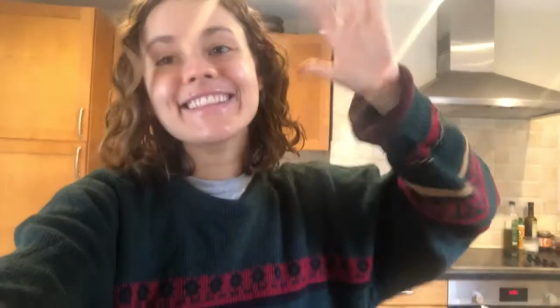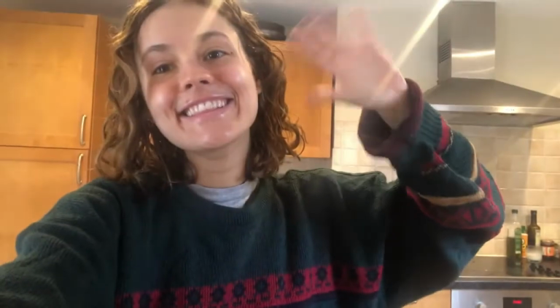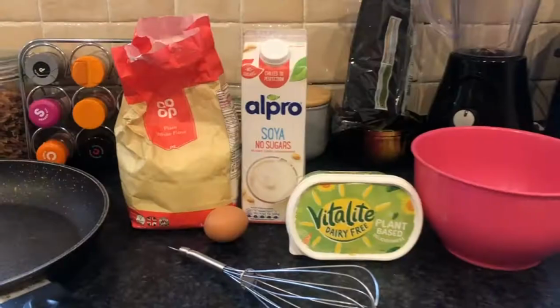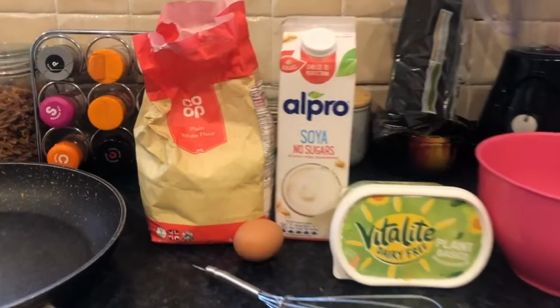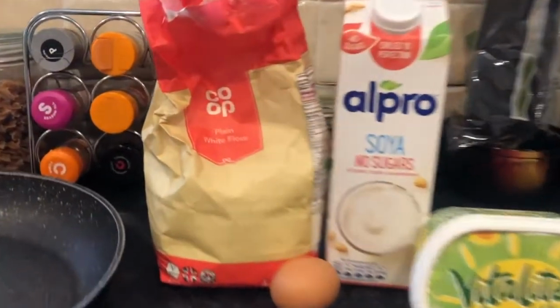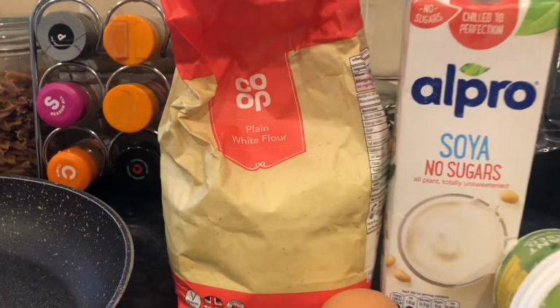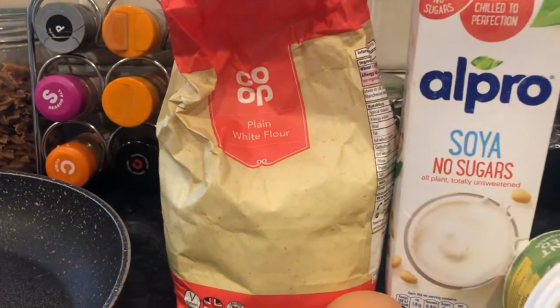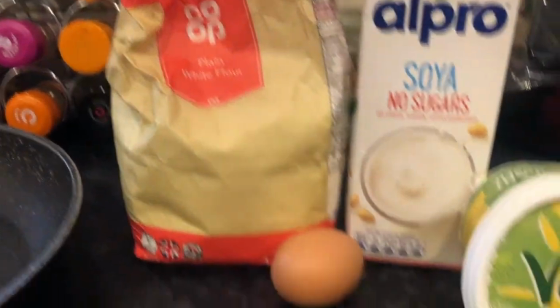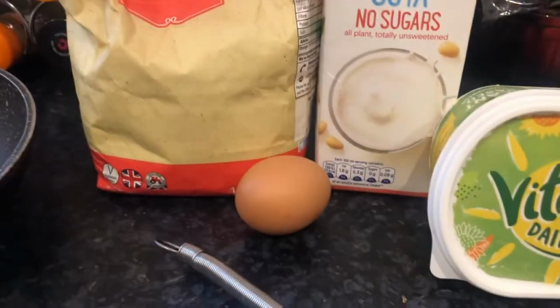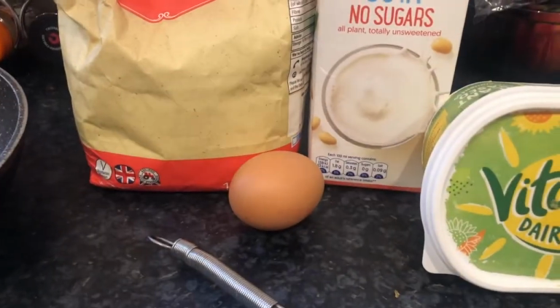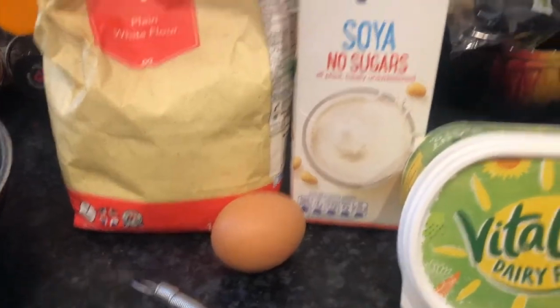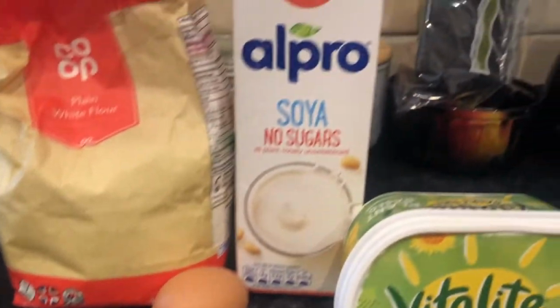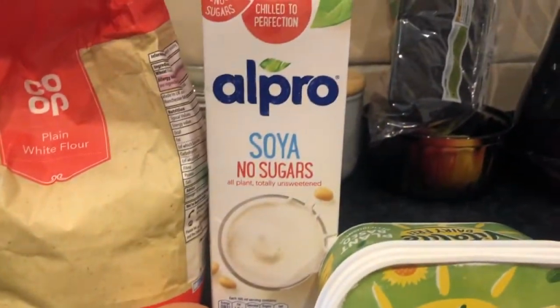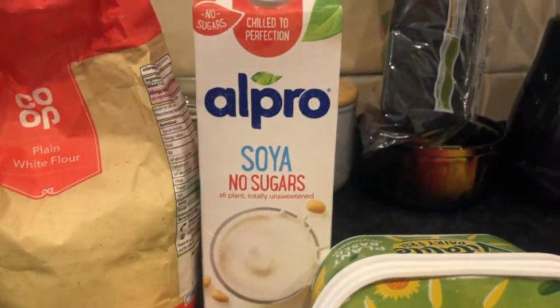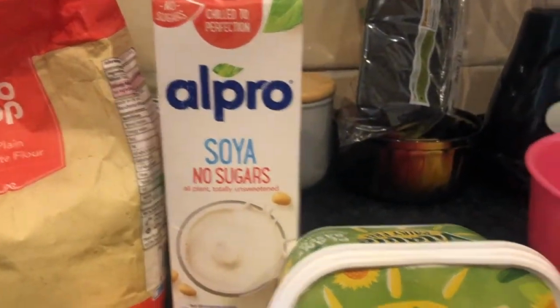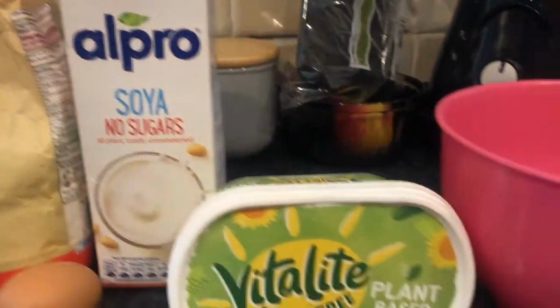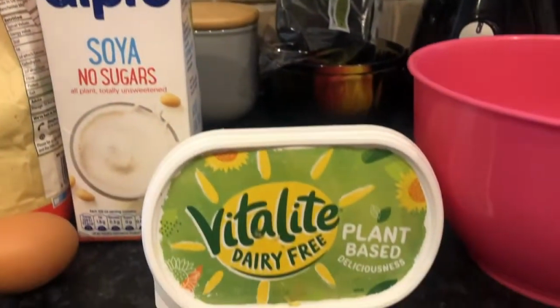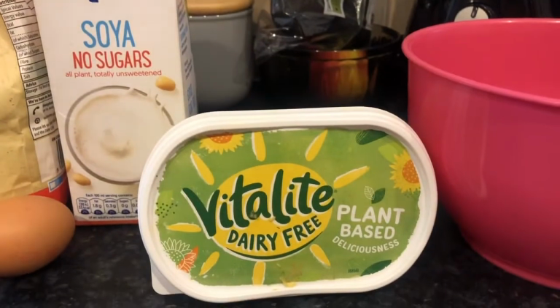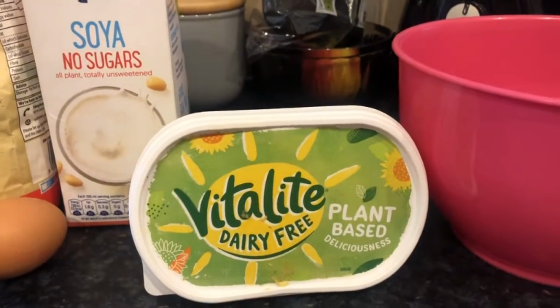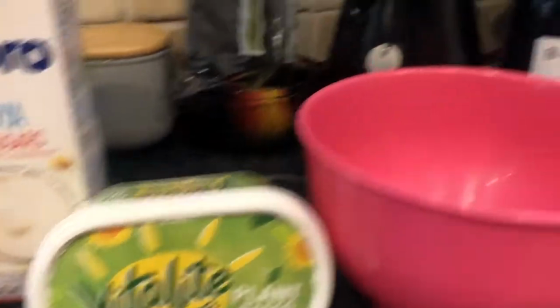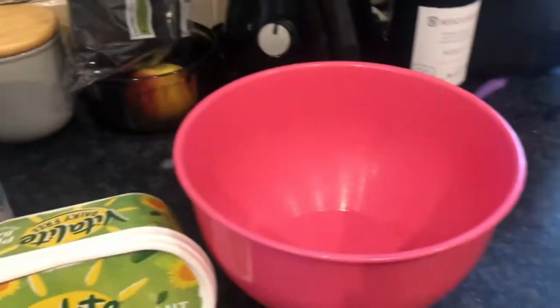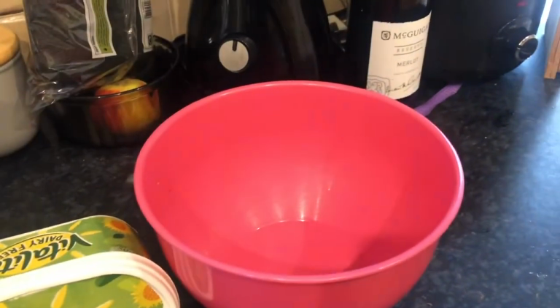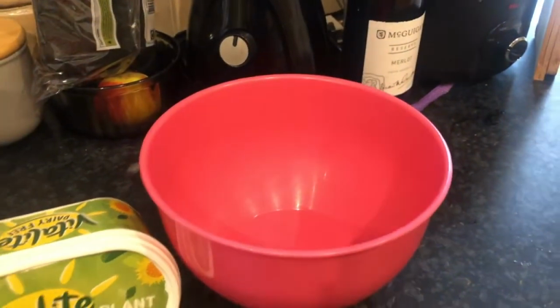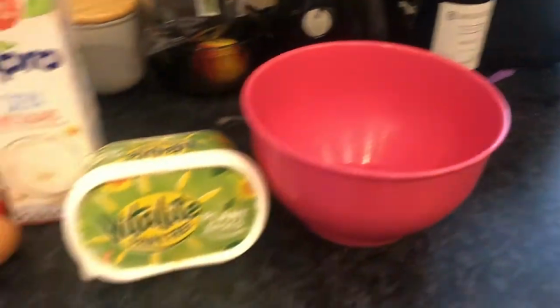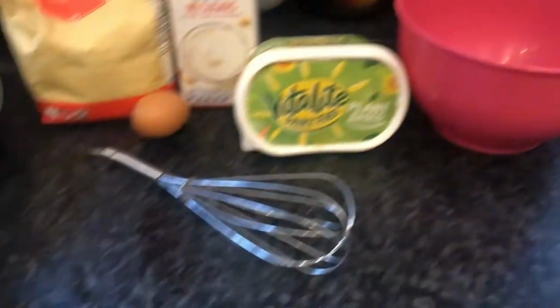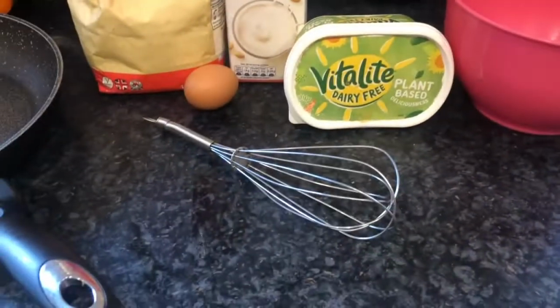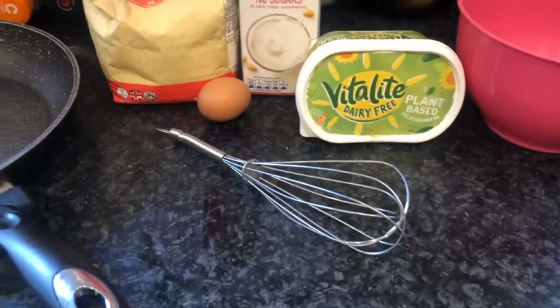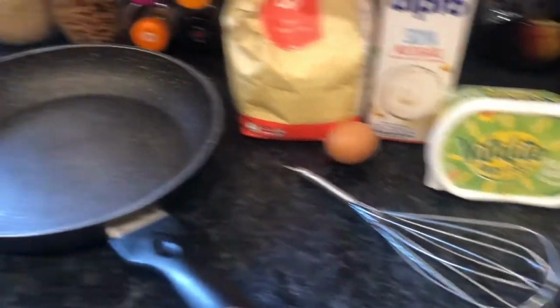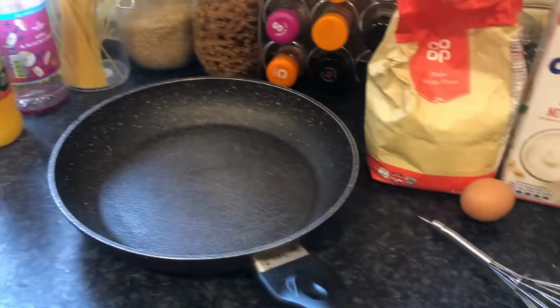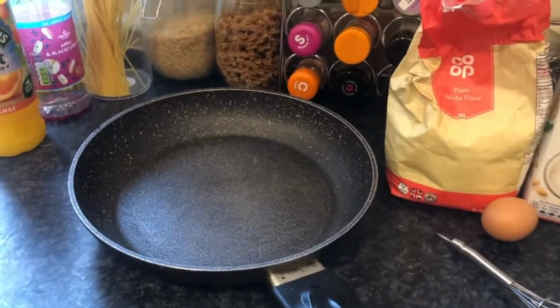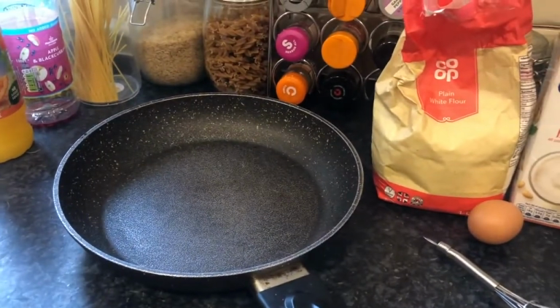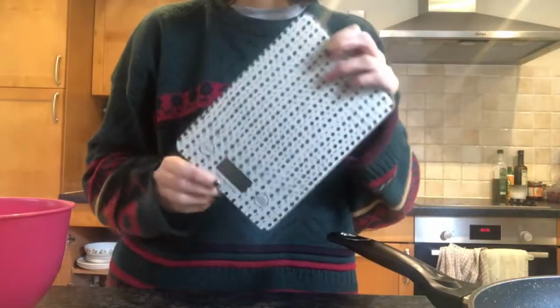It's pancake day so we are making pancakes! You'll need 50 grams of flour, one egg, 150 milliliters of milk, a knob of butter, a bowl to mix in, a whisk to mix with, and a pan.